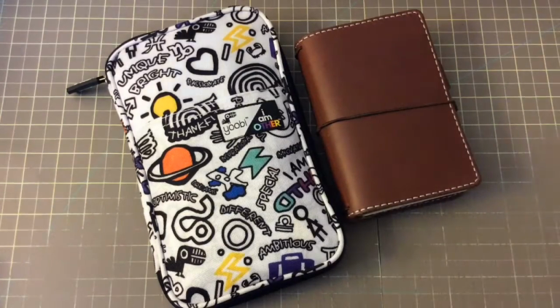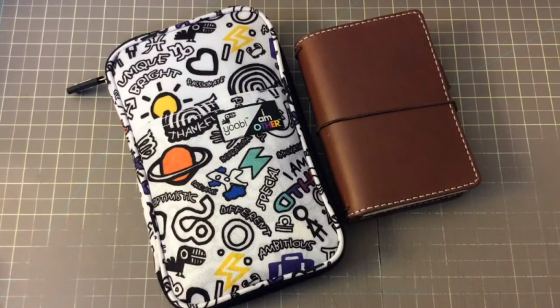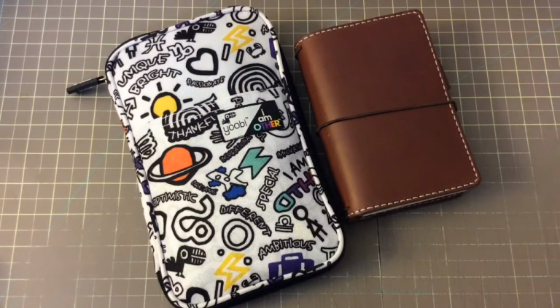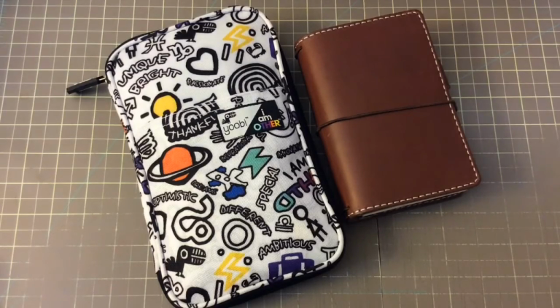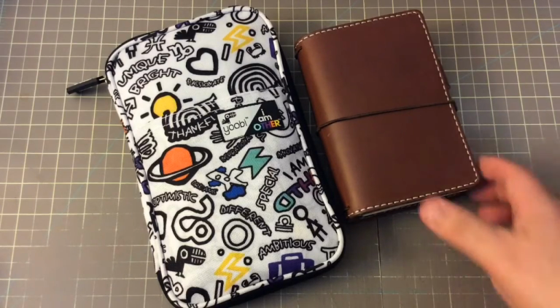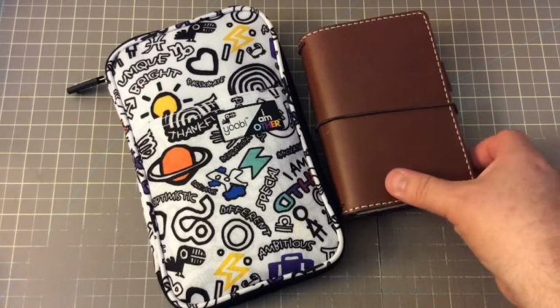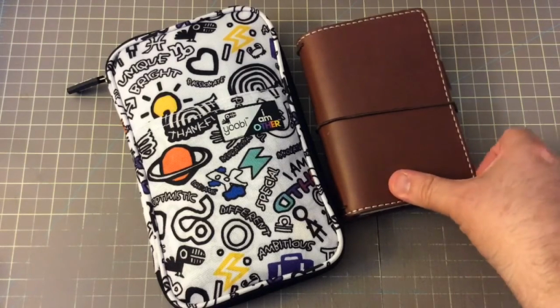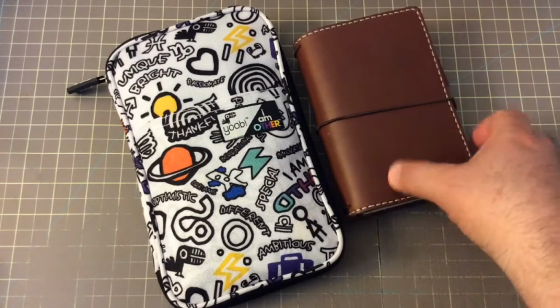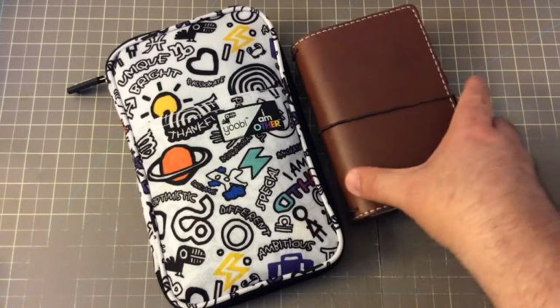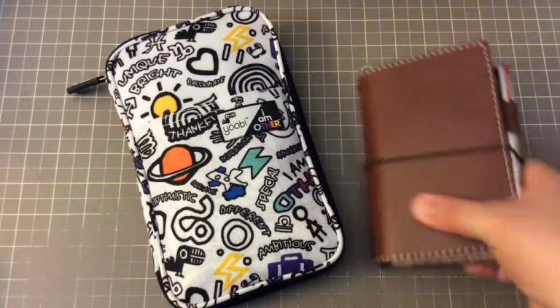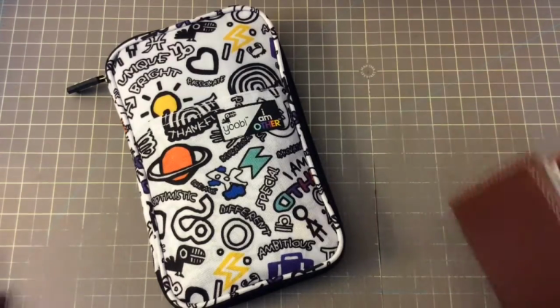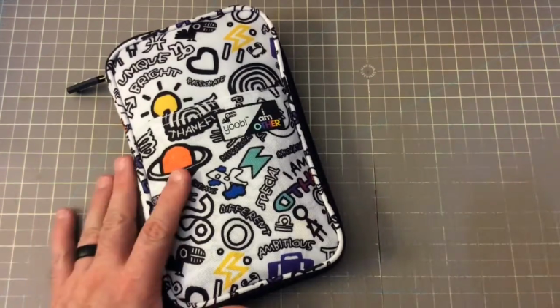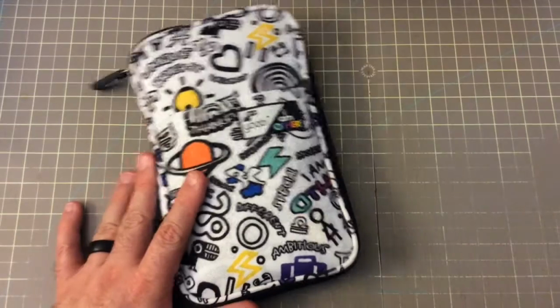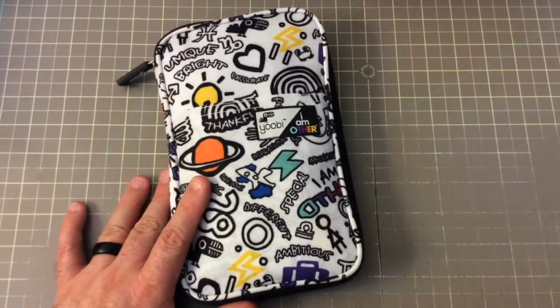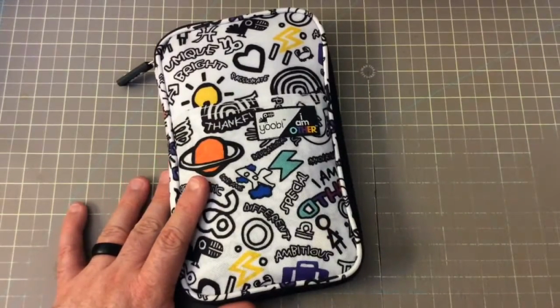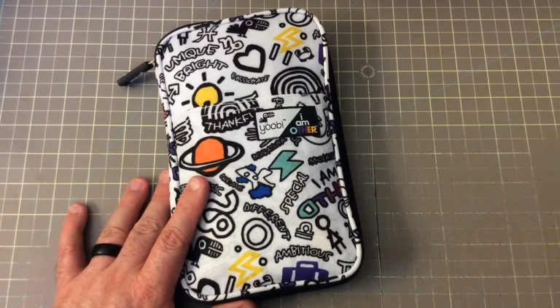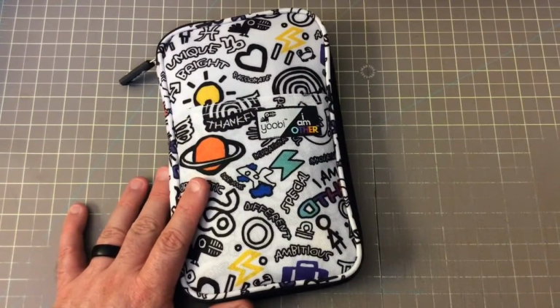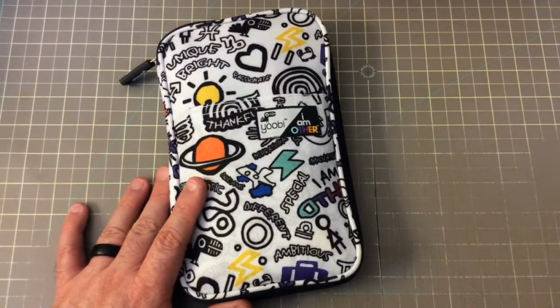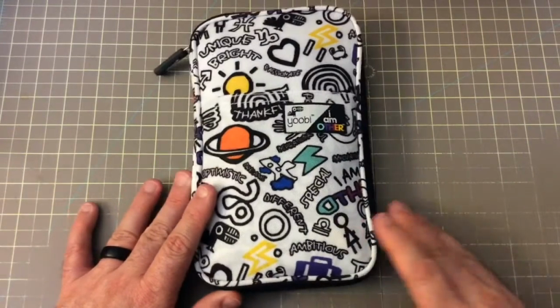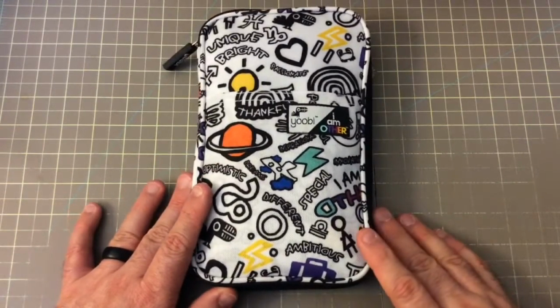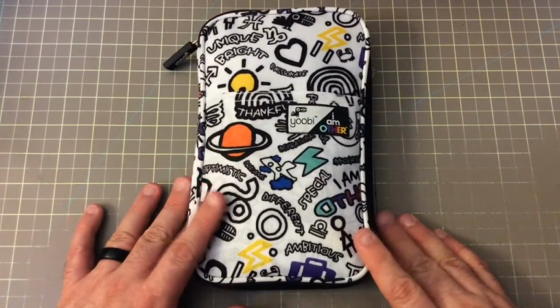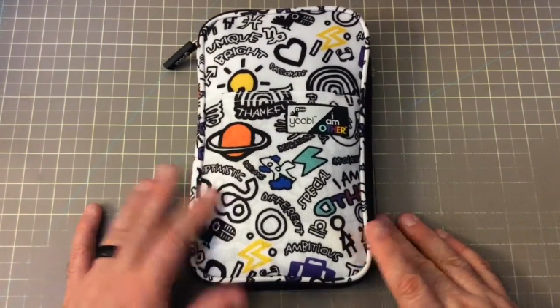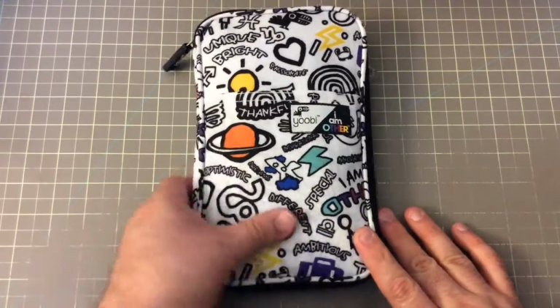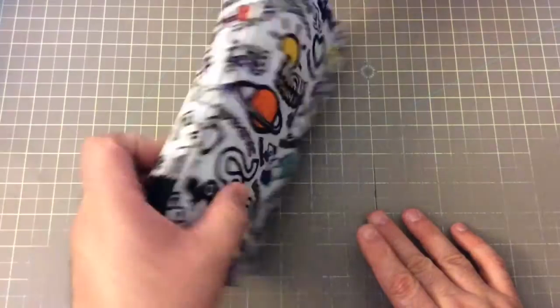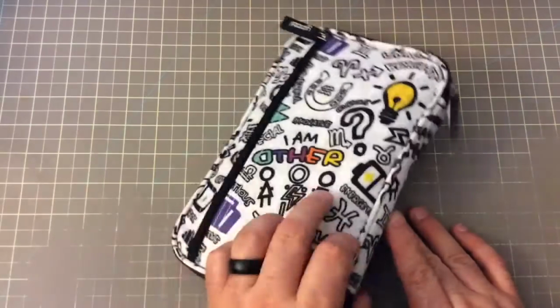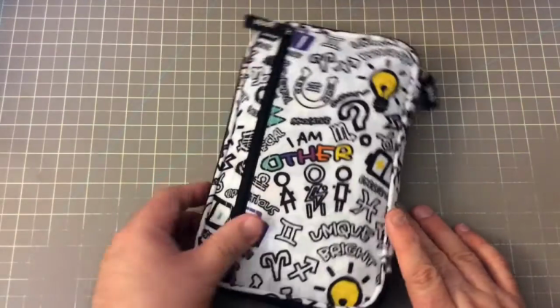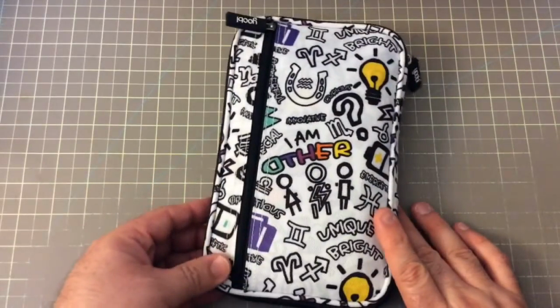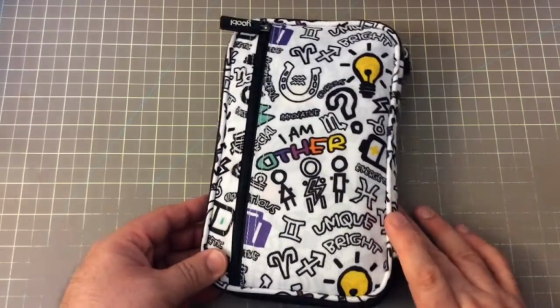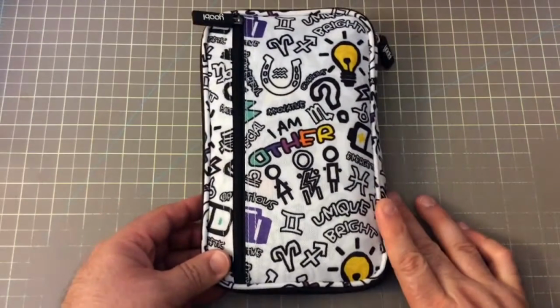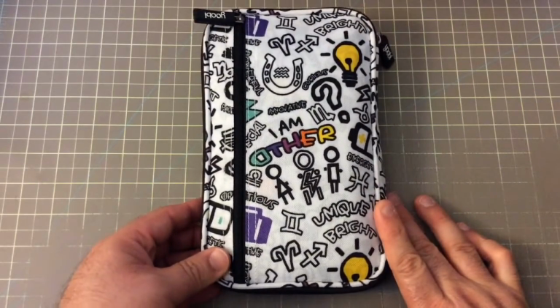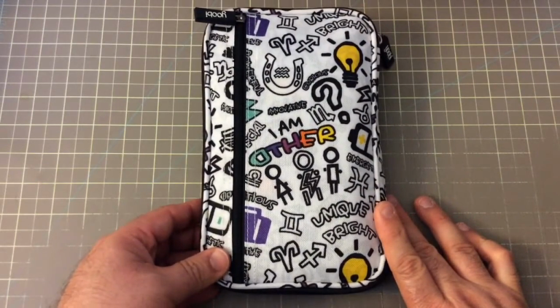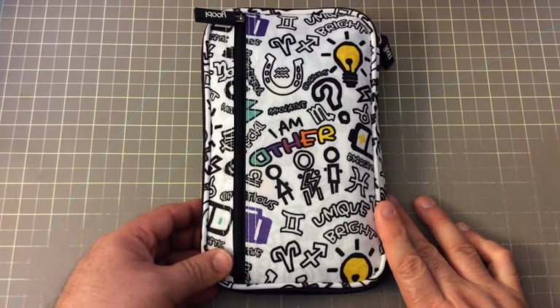What I want to show you now is this cute little pencil pouch case thing. I got this on a trip to Target.